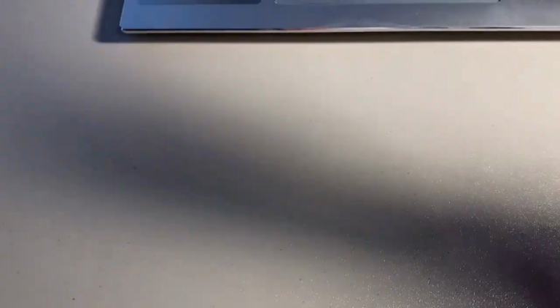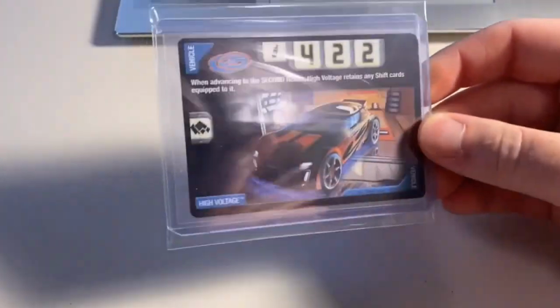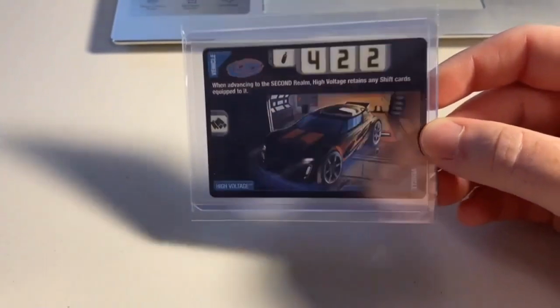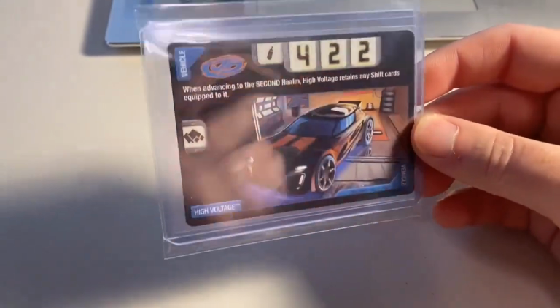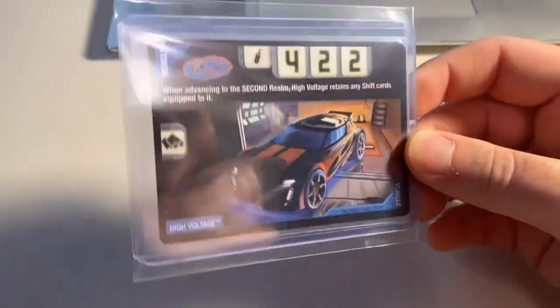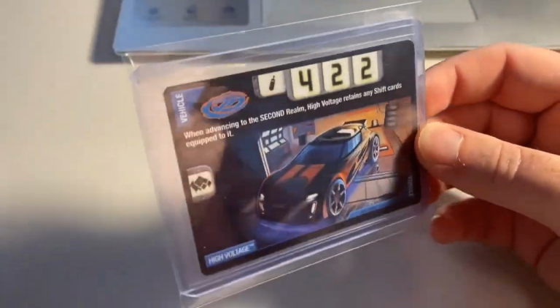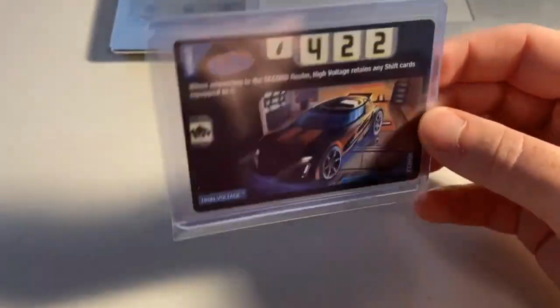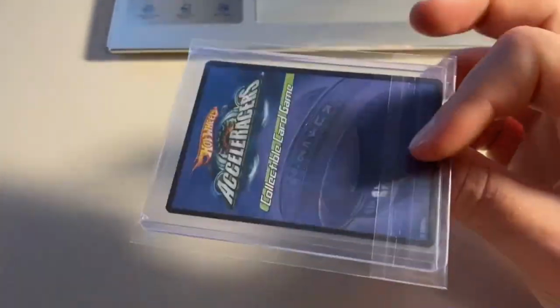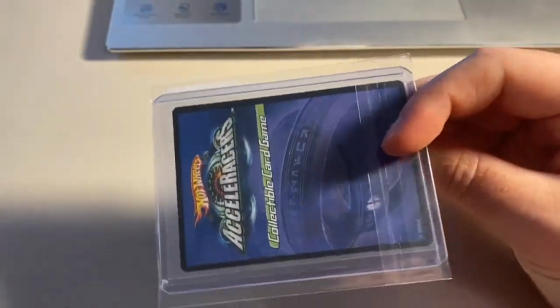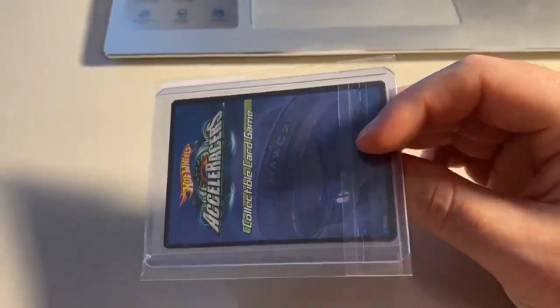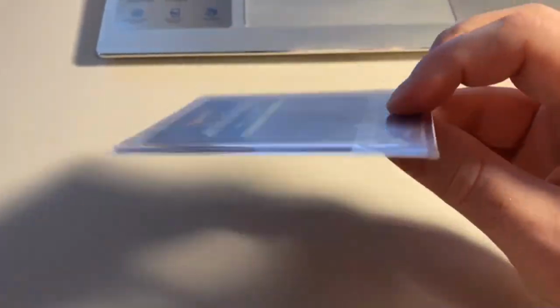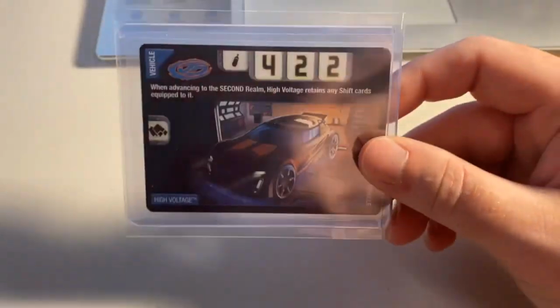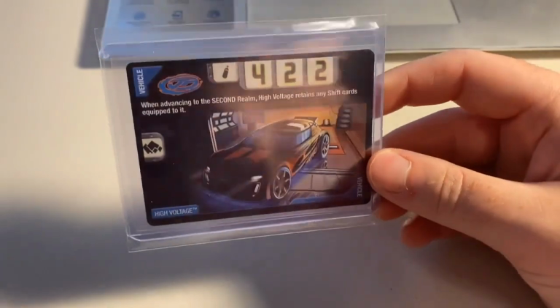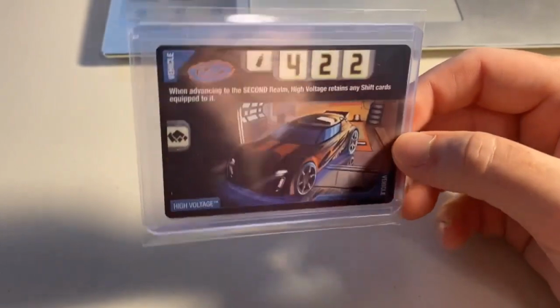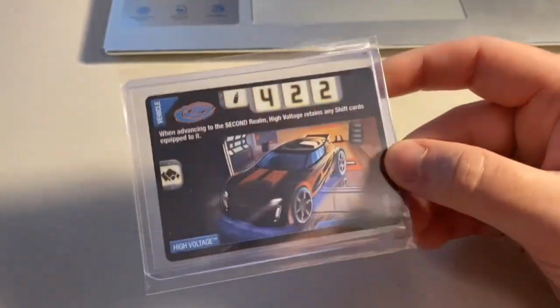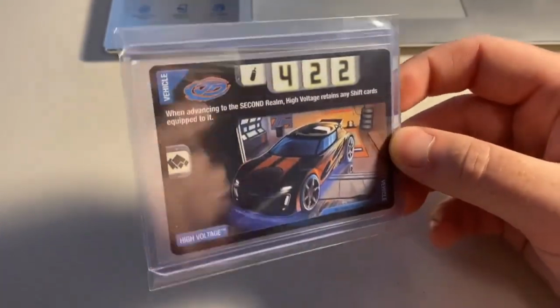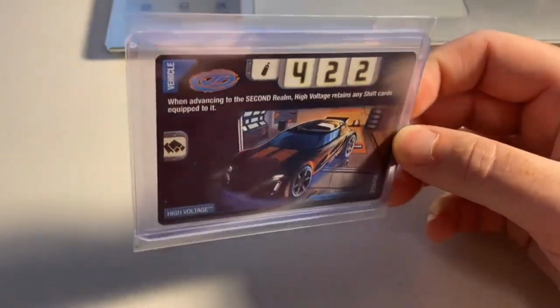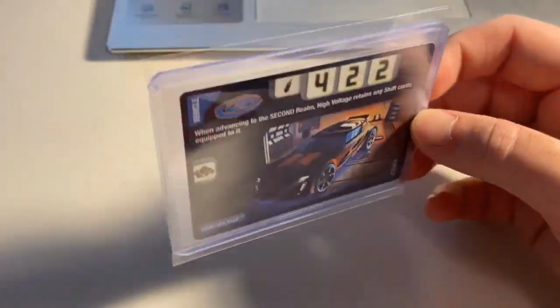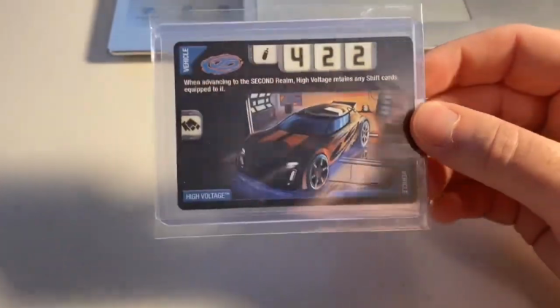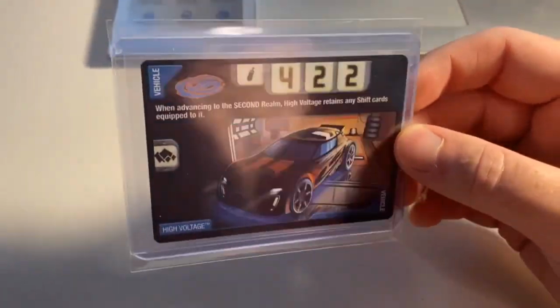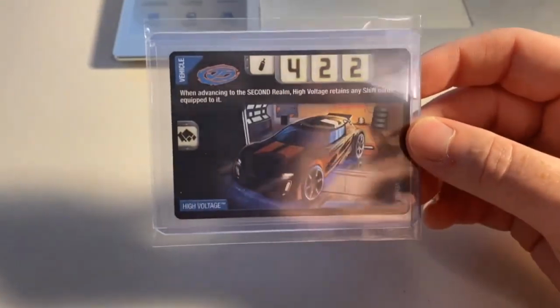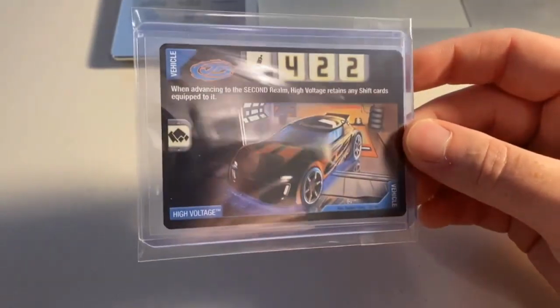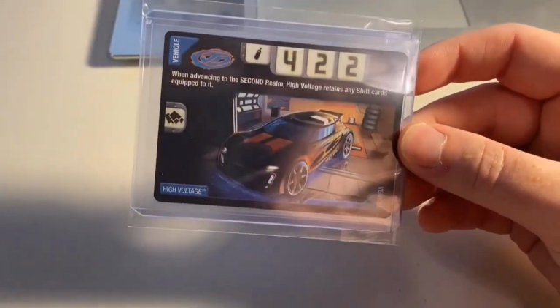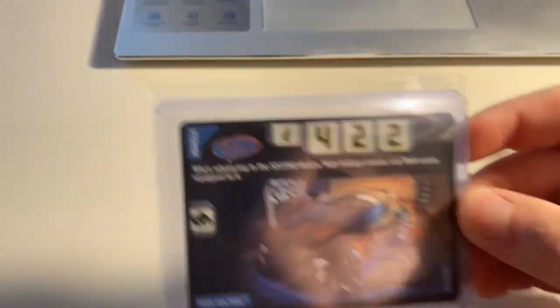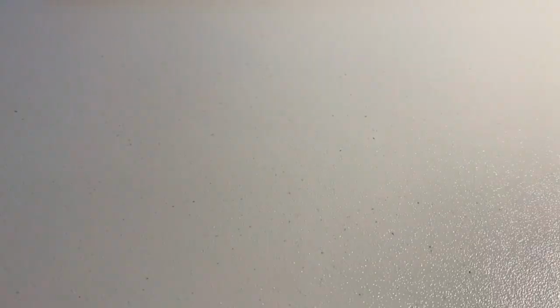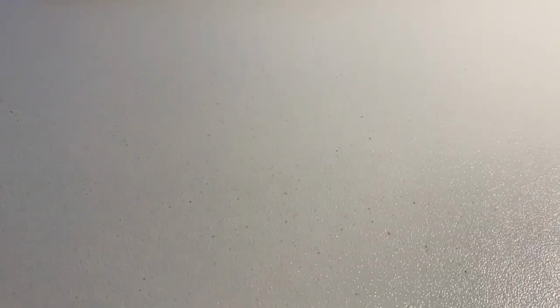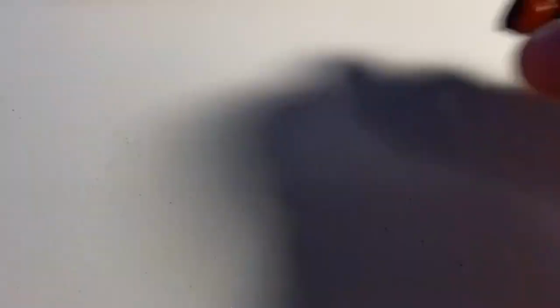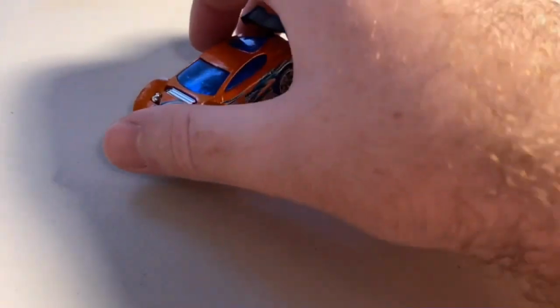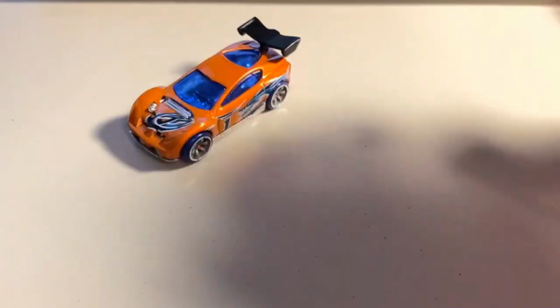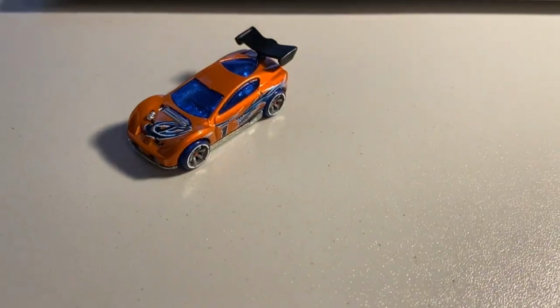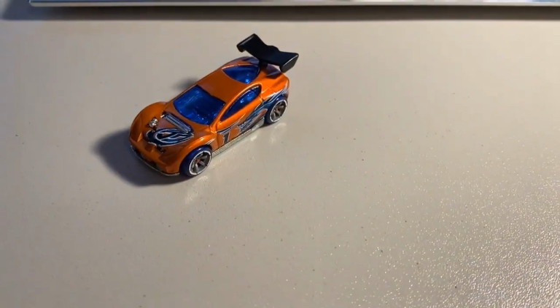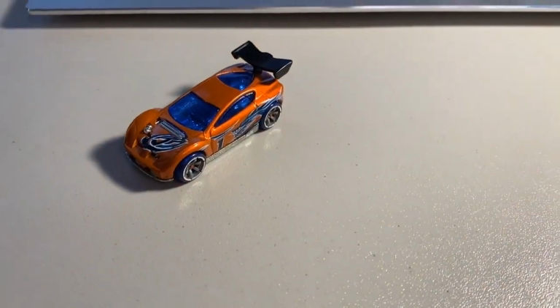Next up, we sold a near mint to mint copy of High Voltage that was pack fresh. Total on this order was $29 even to a return buyer. We are out of stock again on High Voltage.